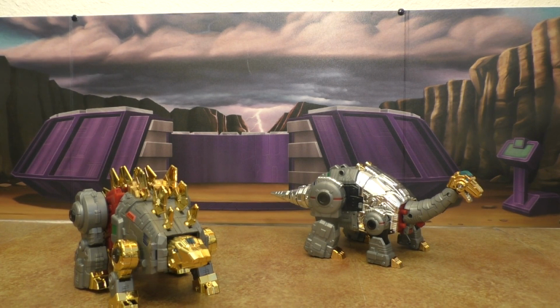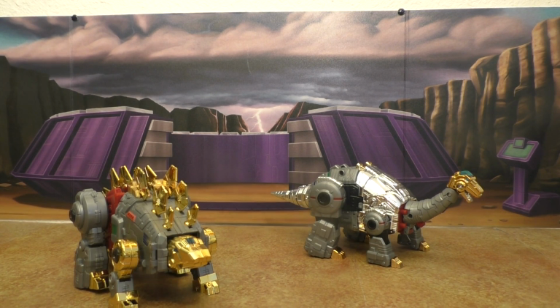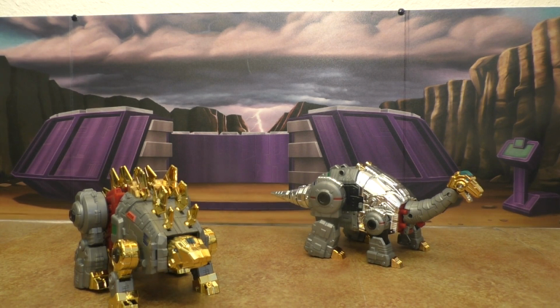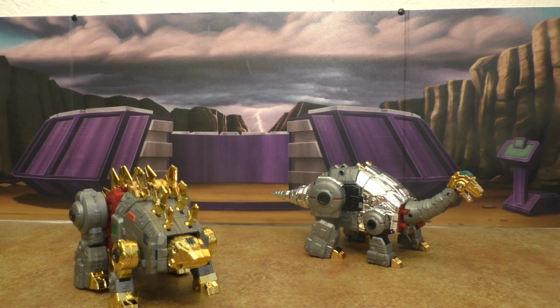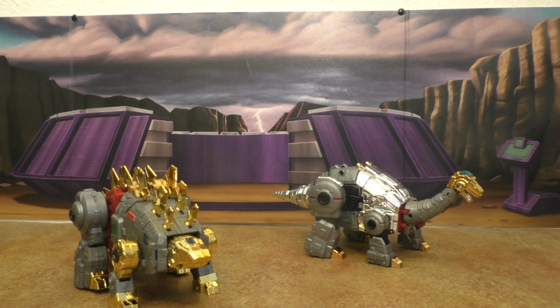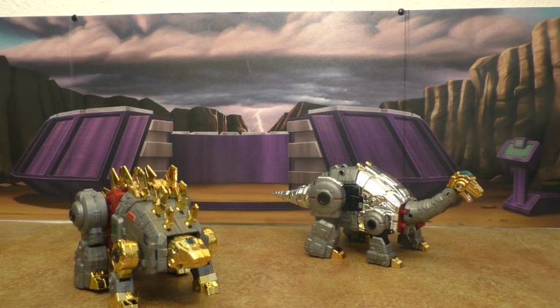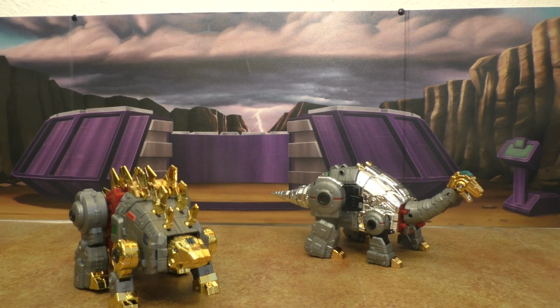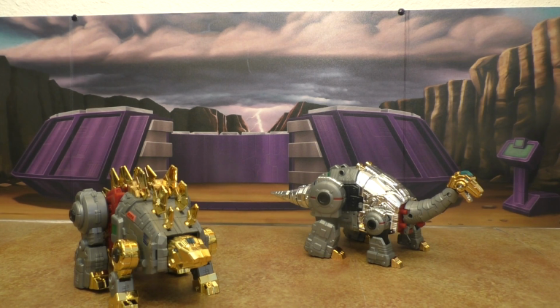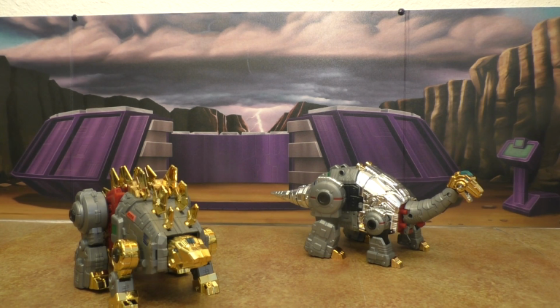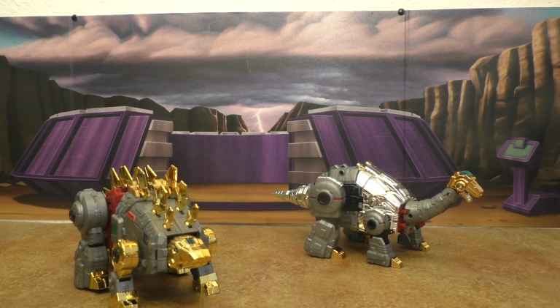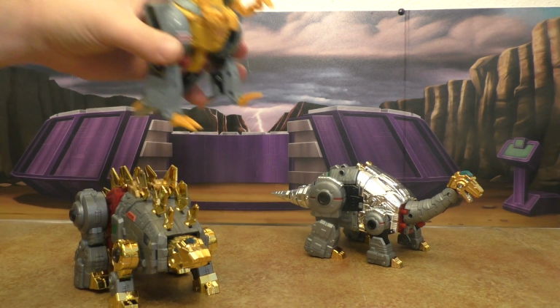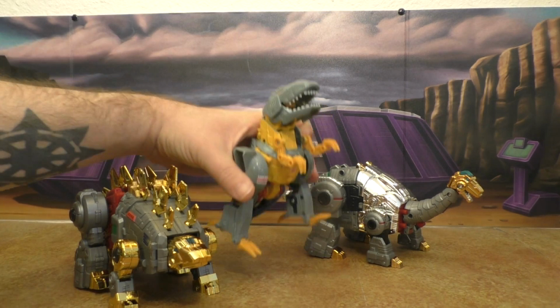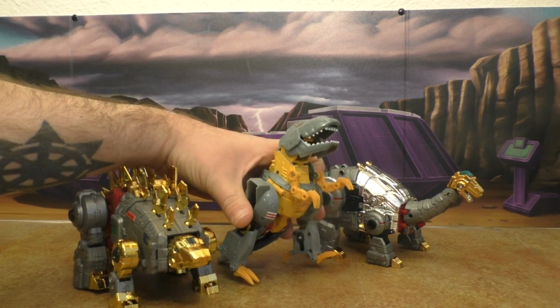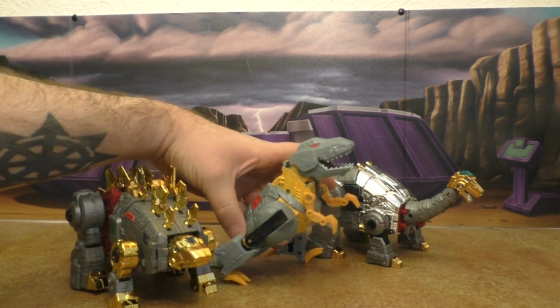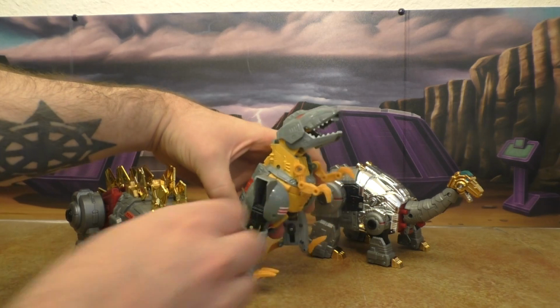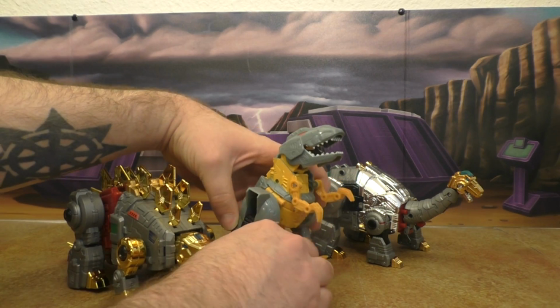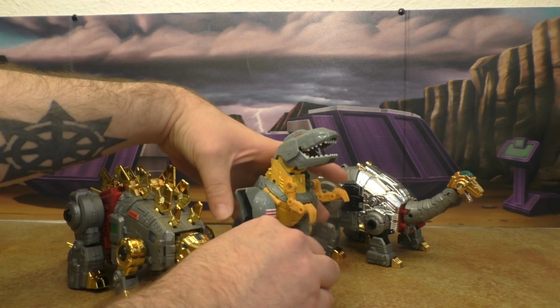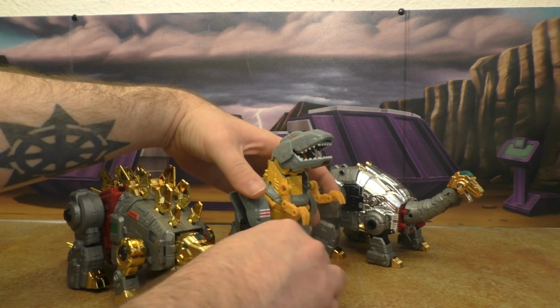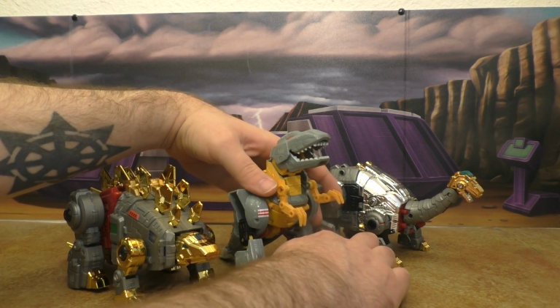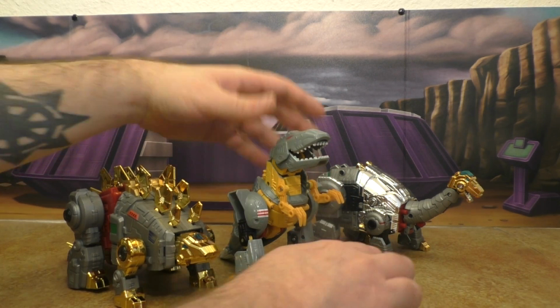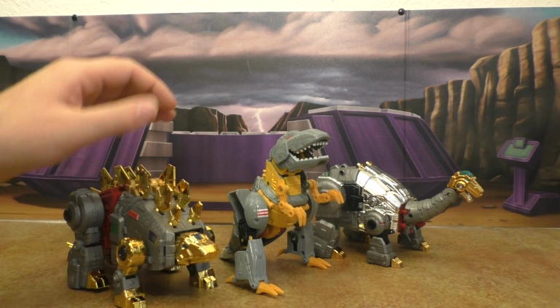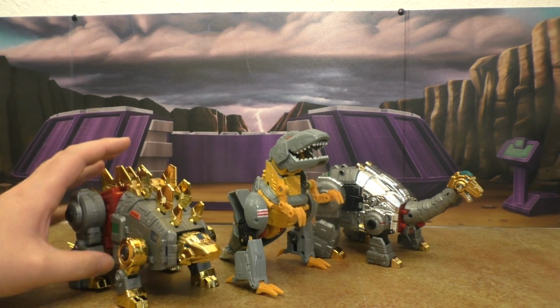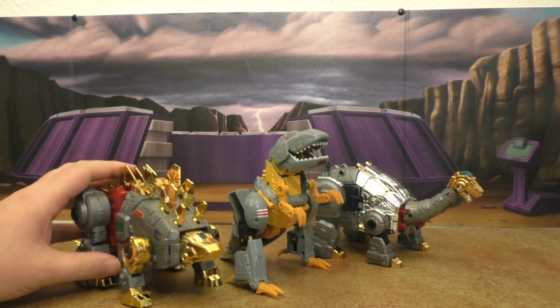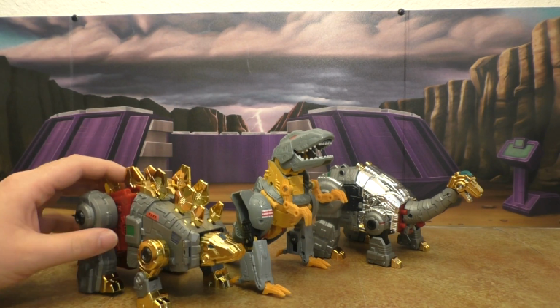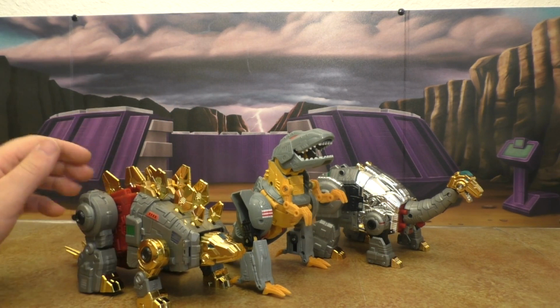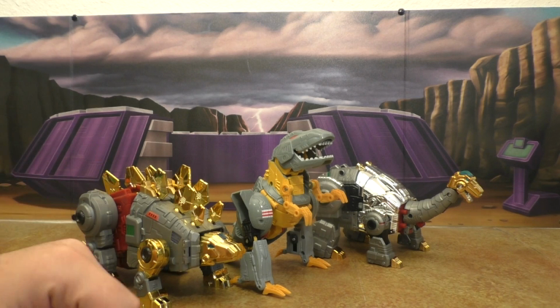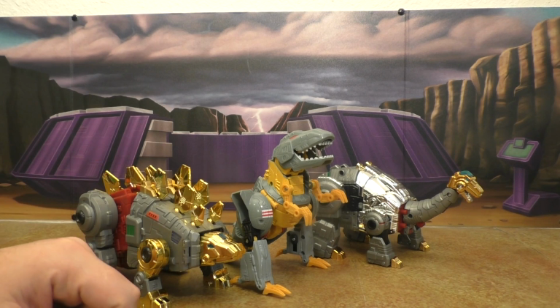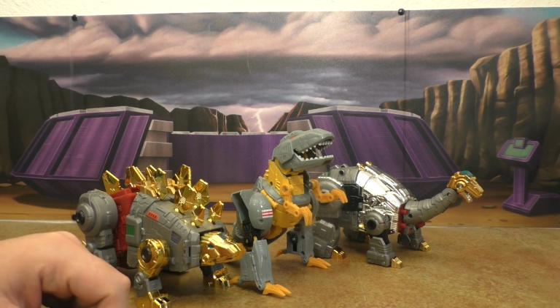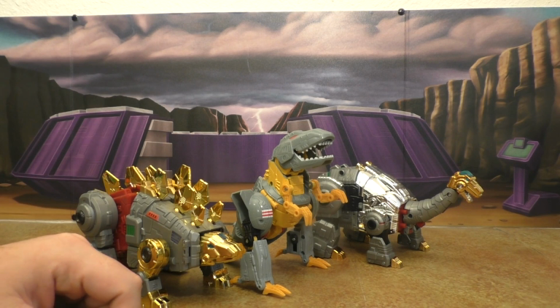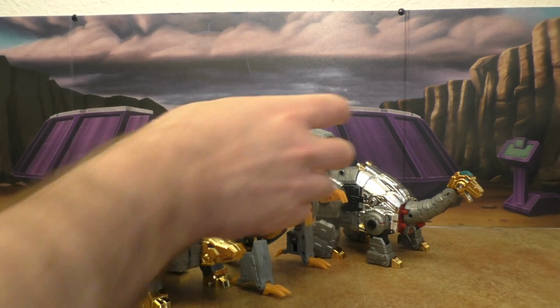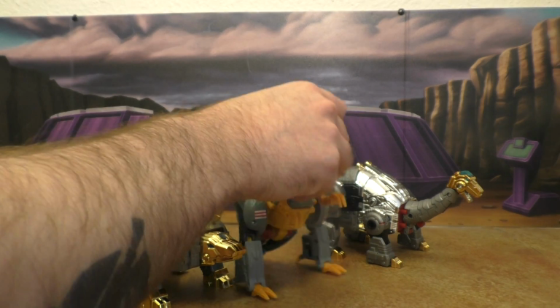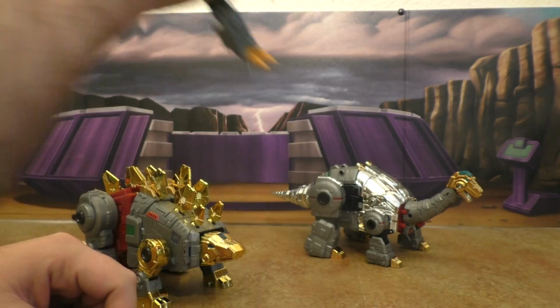Here they are with the Inner John Grimlock — I don't know why I still have this thing. It just looks stupid, just ridiculous.